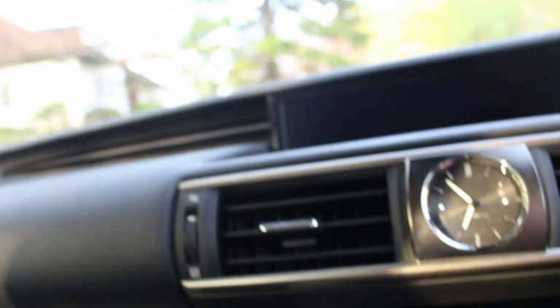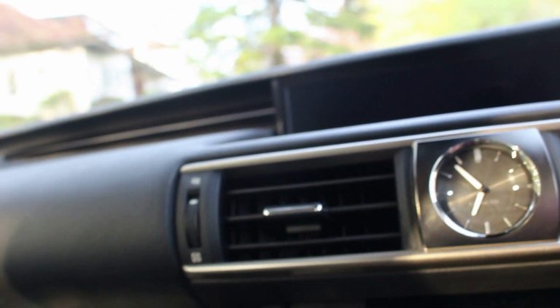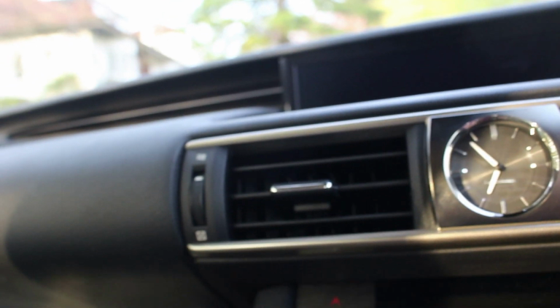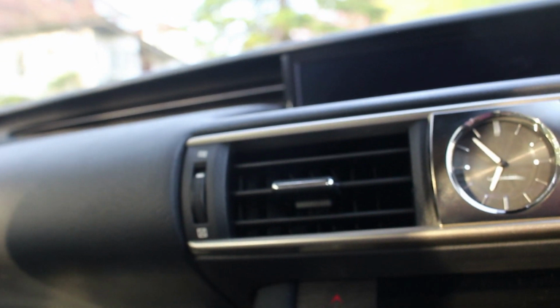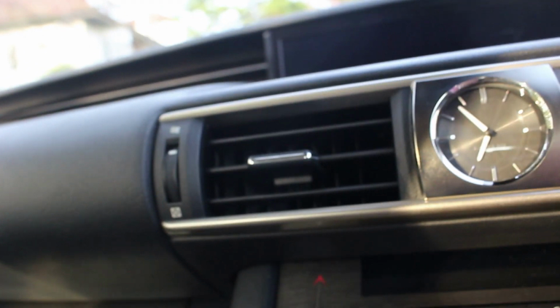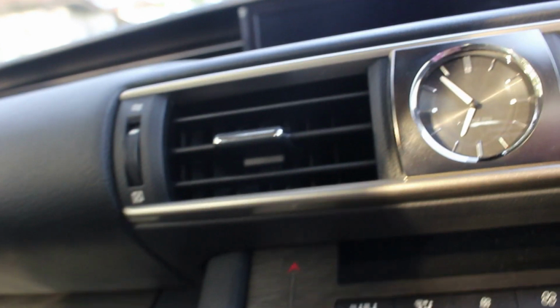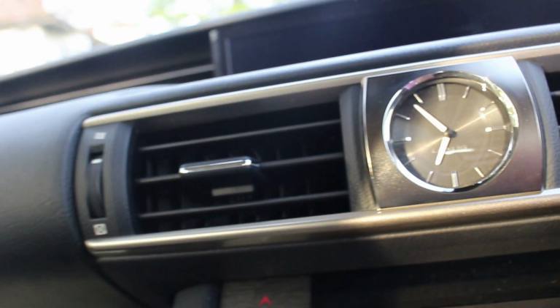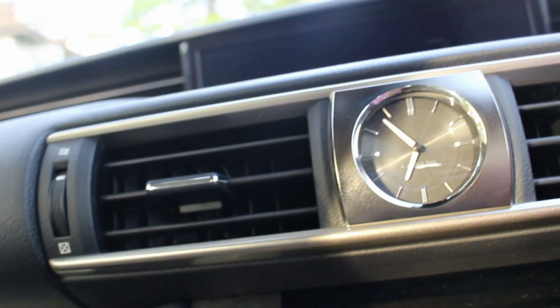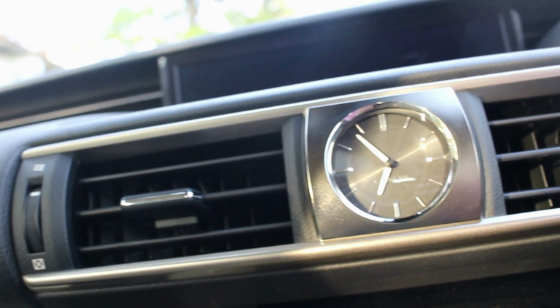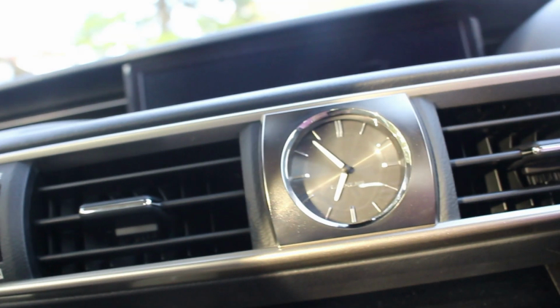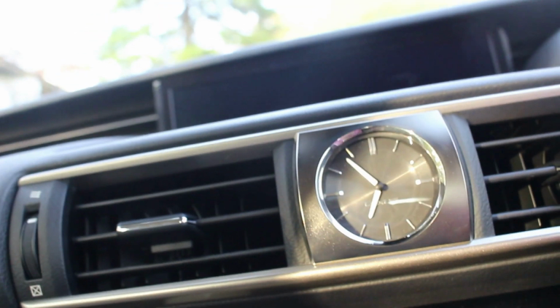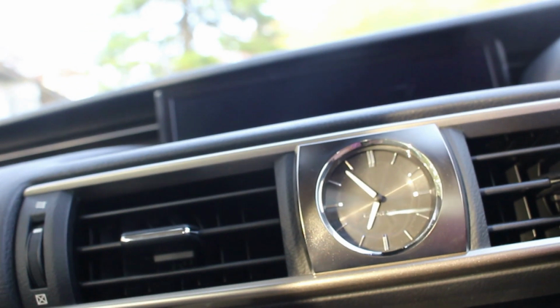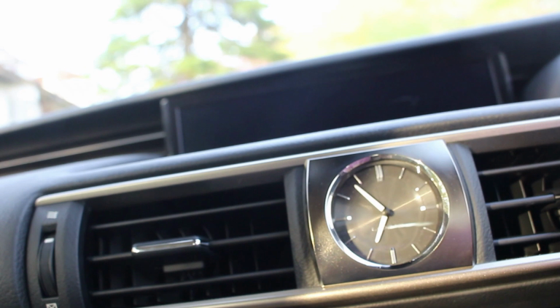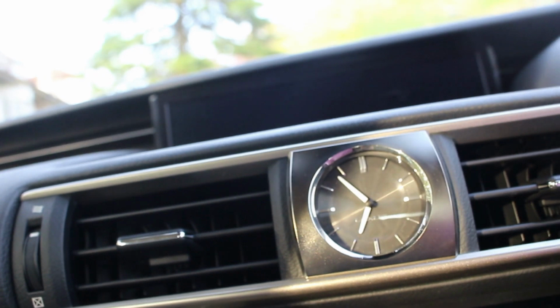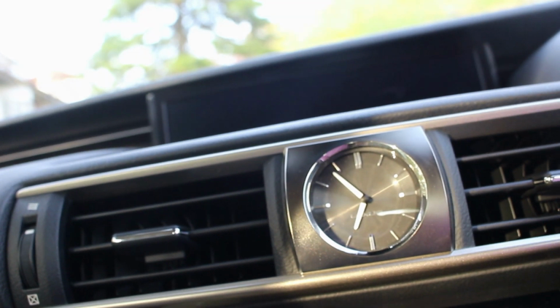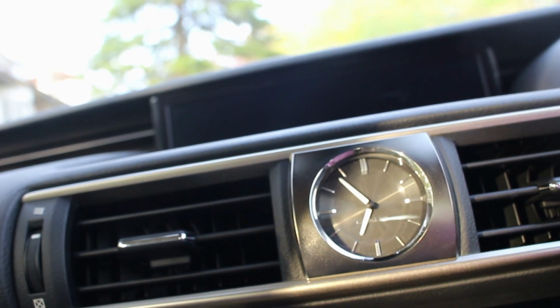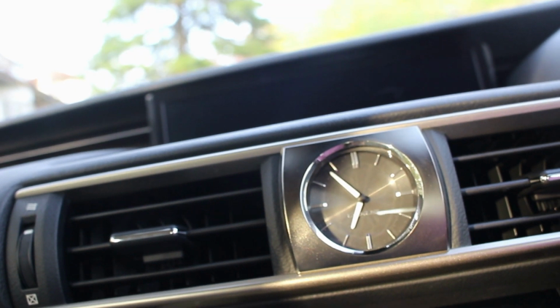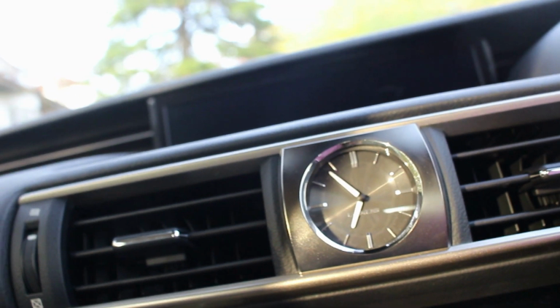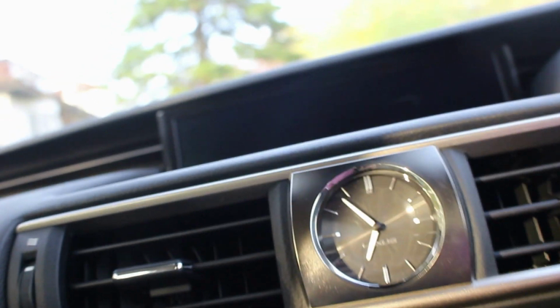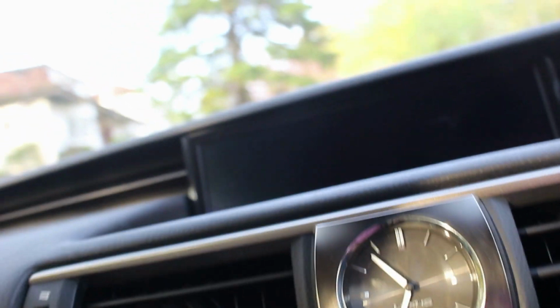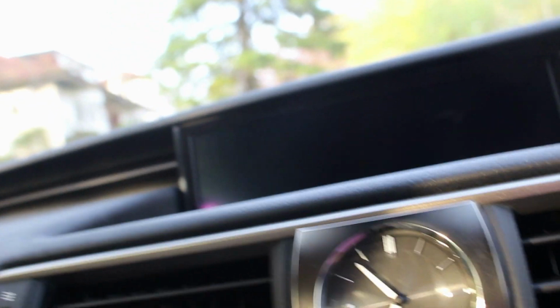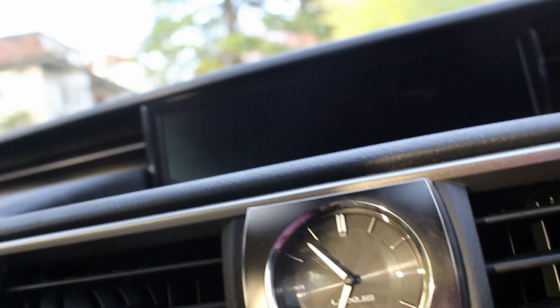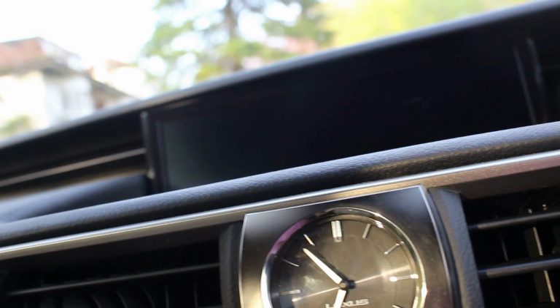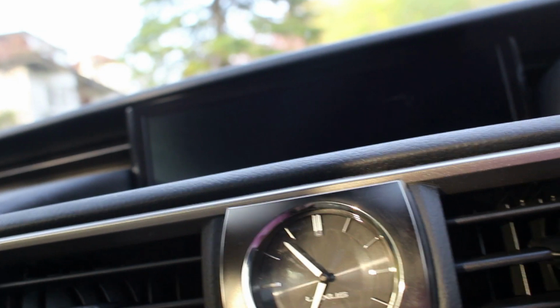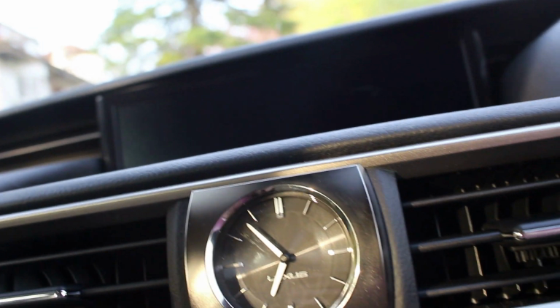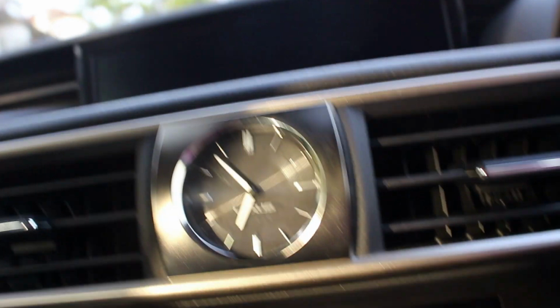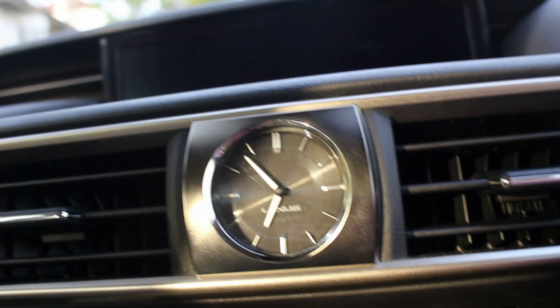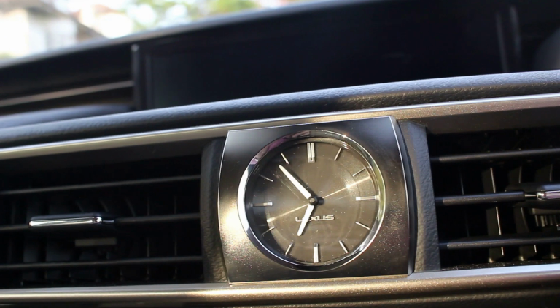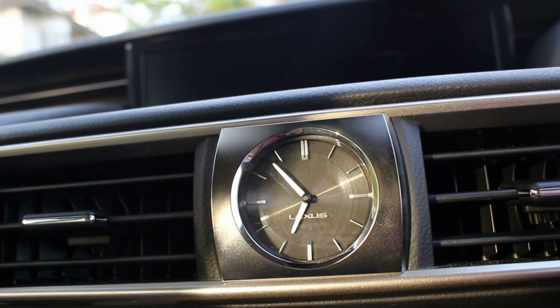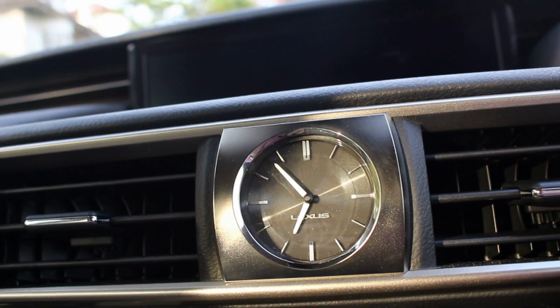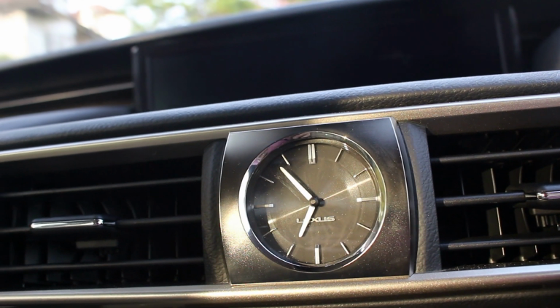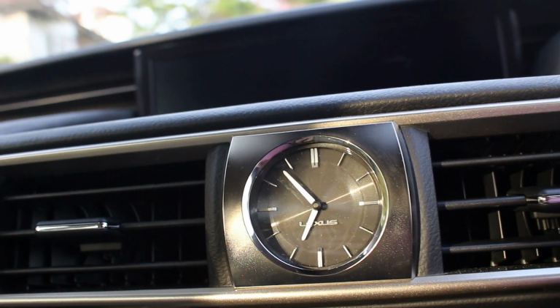The Lexus clock is one of my favourites as well. I quite like the sleek design of it — it's a nice timepiece and you don't always get to see an analogue clock in modern cars.